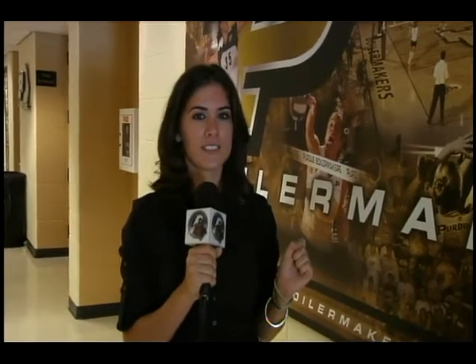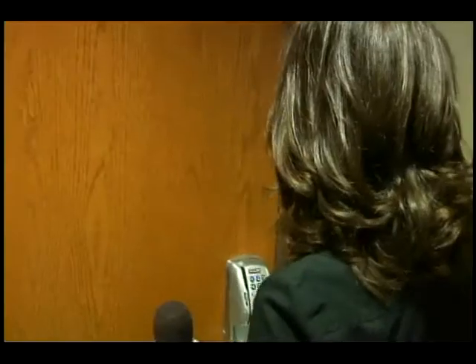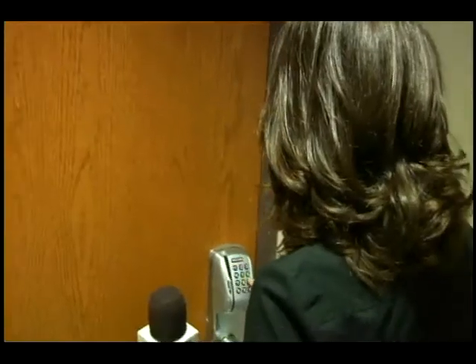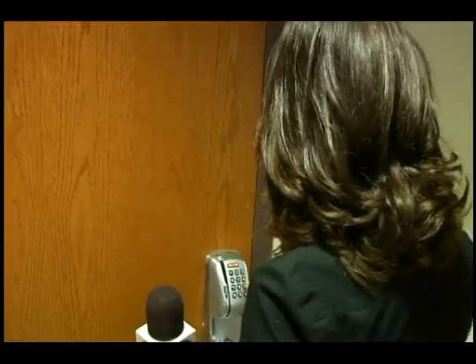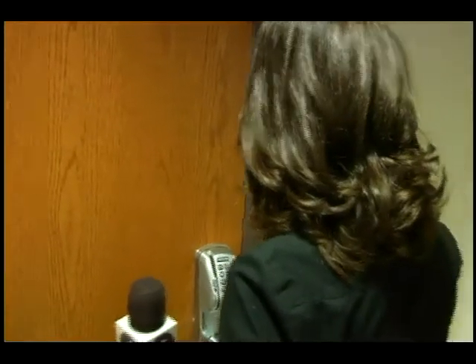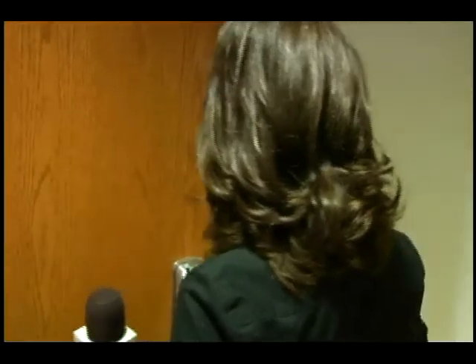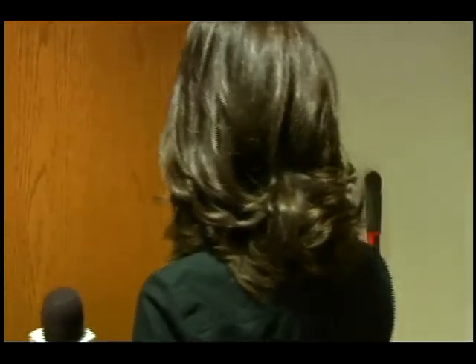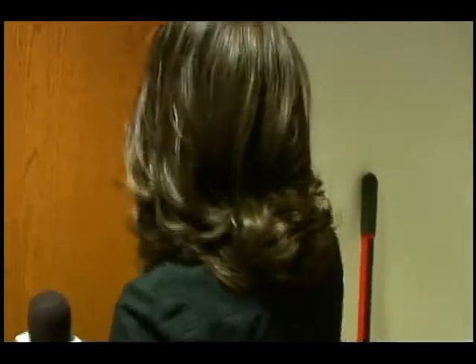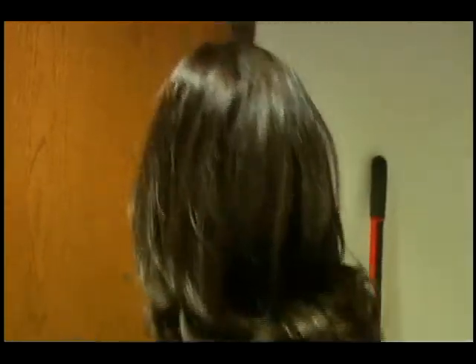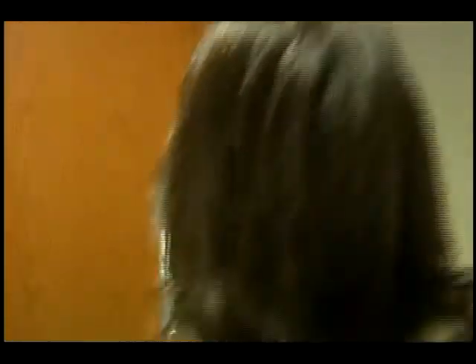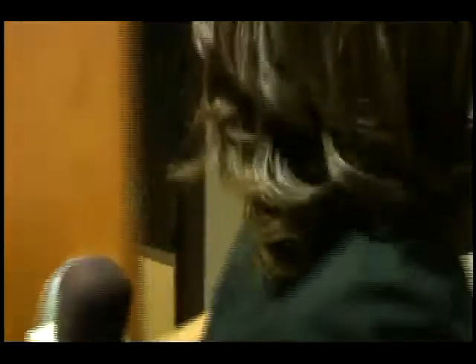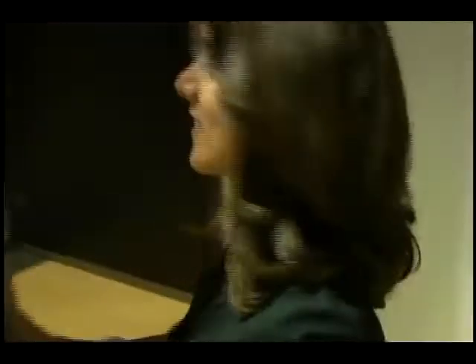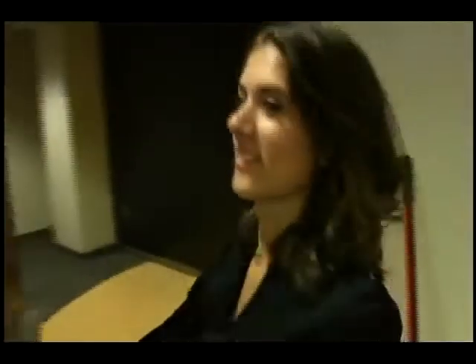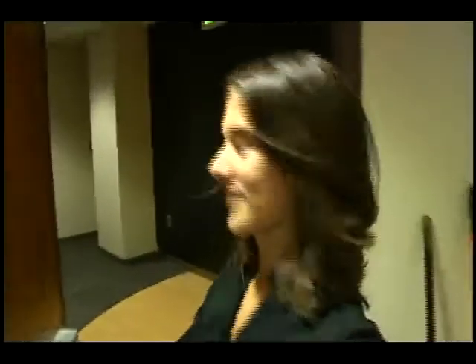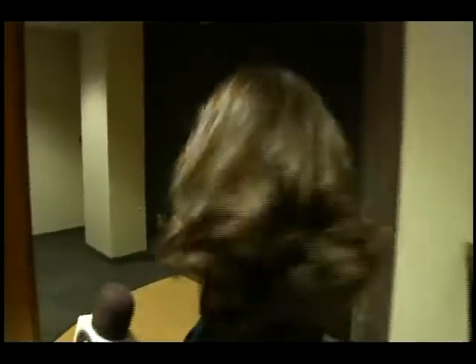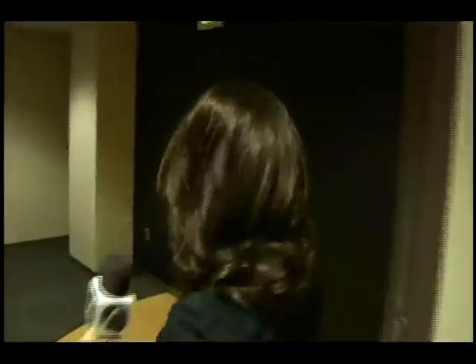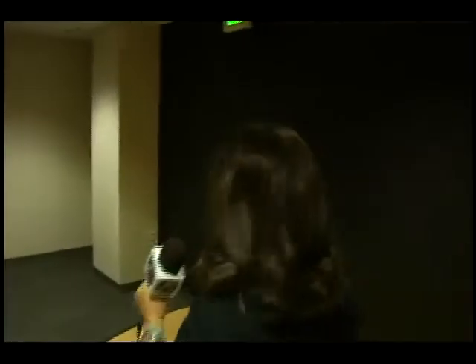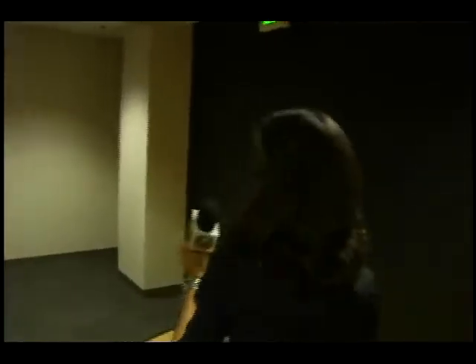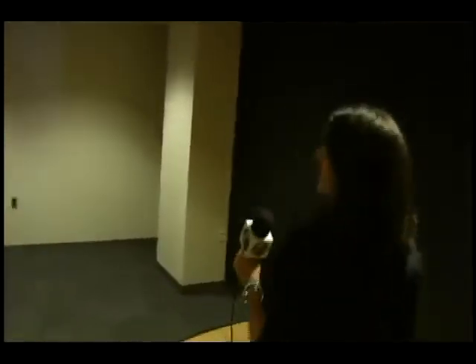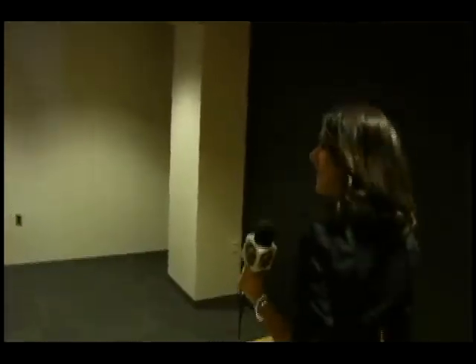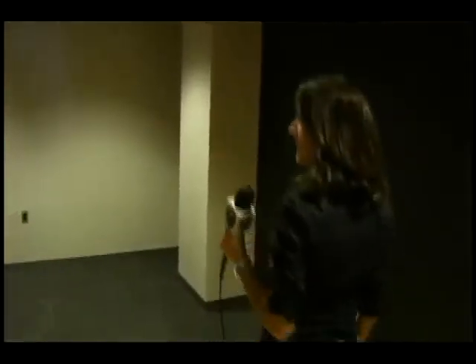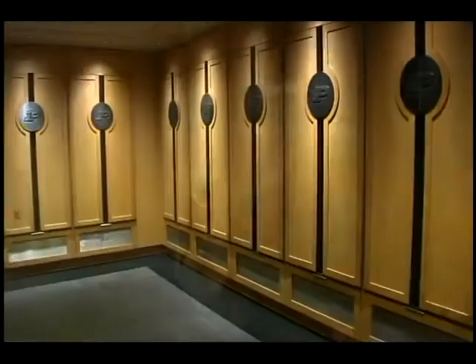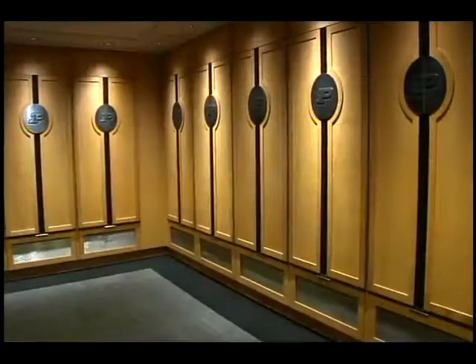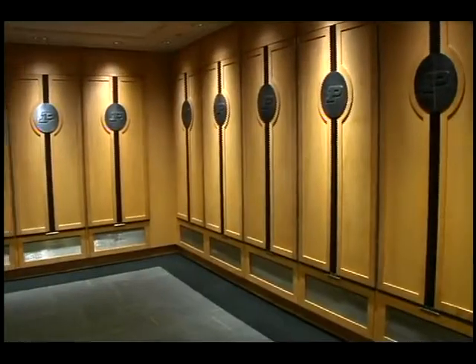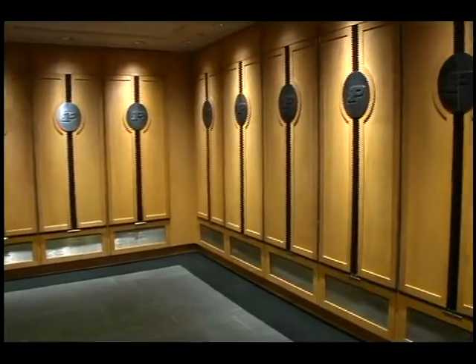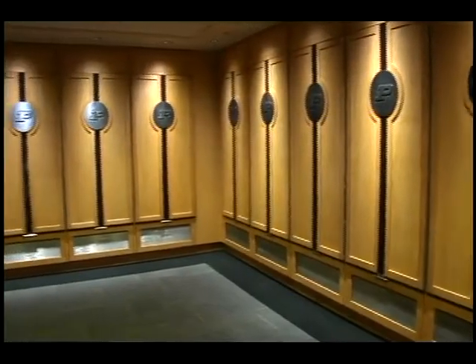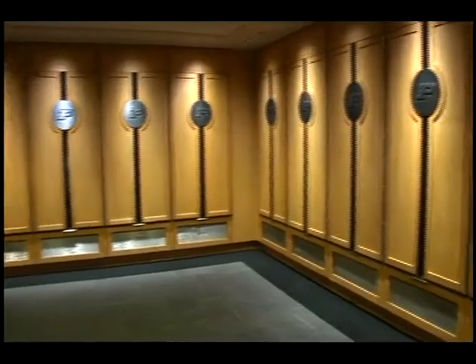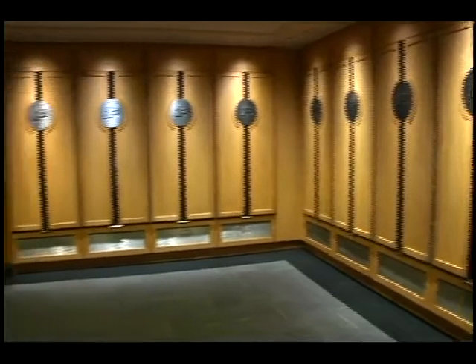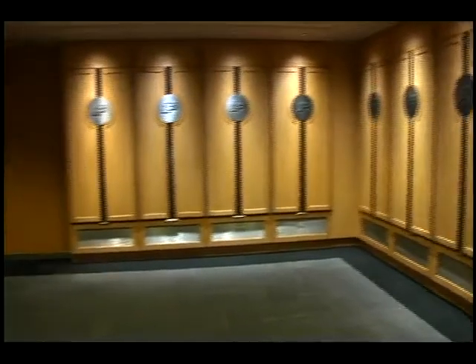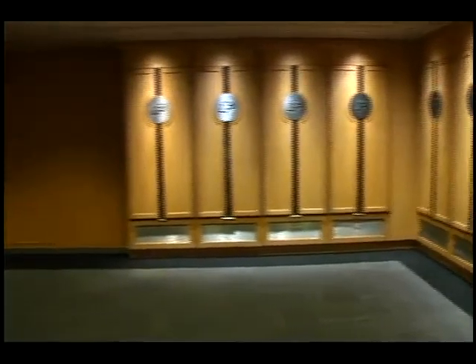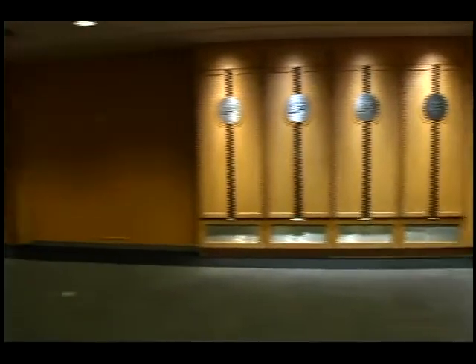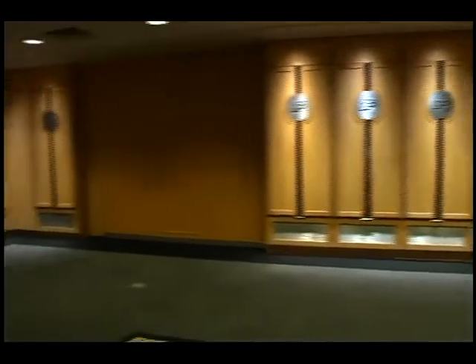One of the final components of the Mackie Complex project is the new locker room and team meeting area for the Purdue Volleyball program, located just a few feet from Holloway Gym, where the ticket office used to reside.